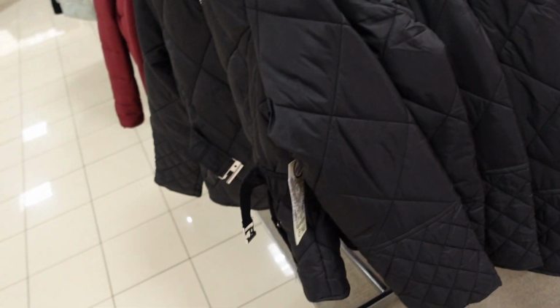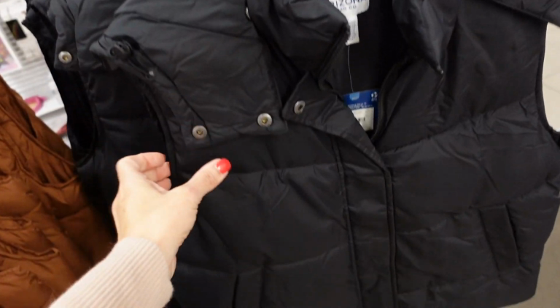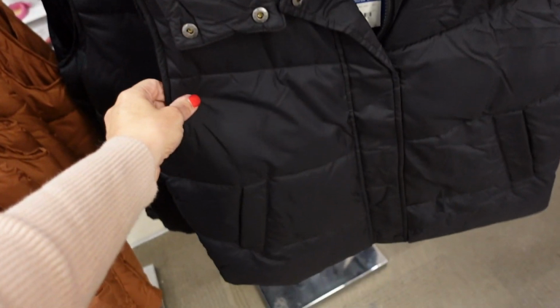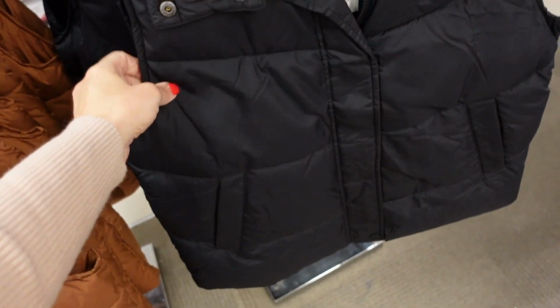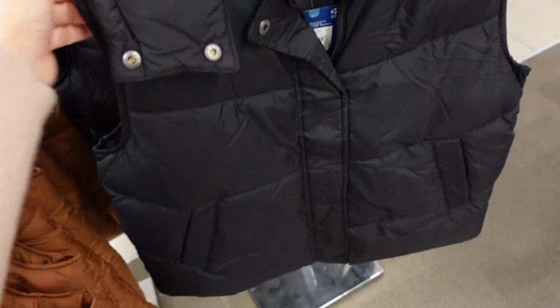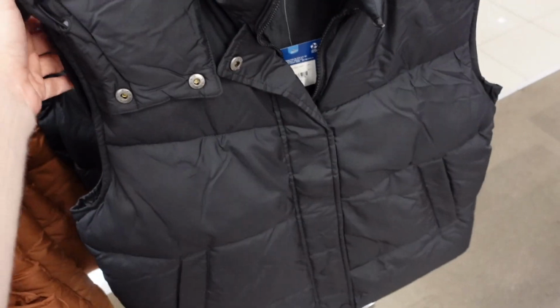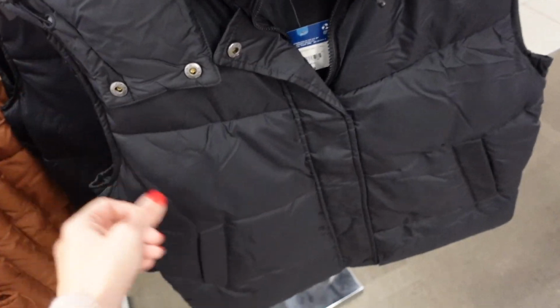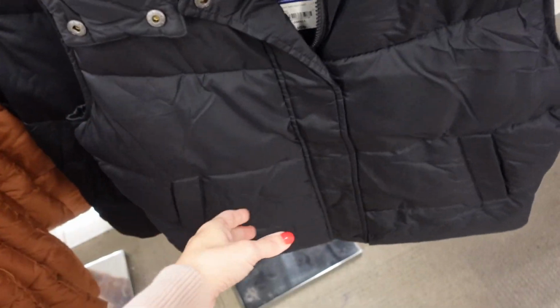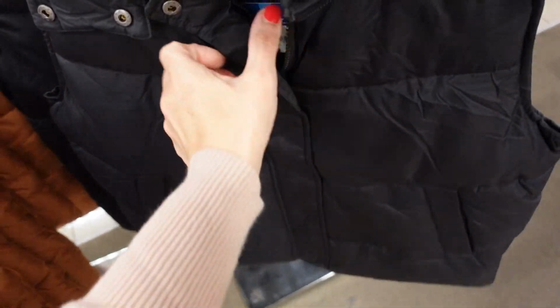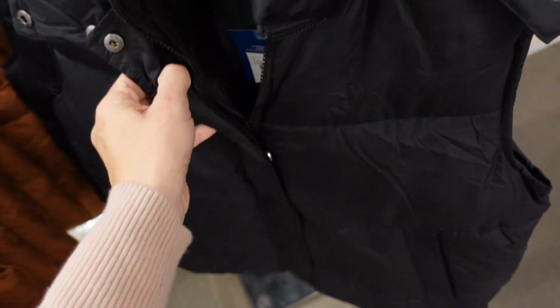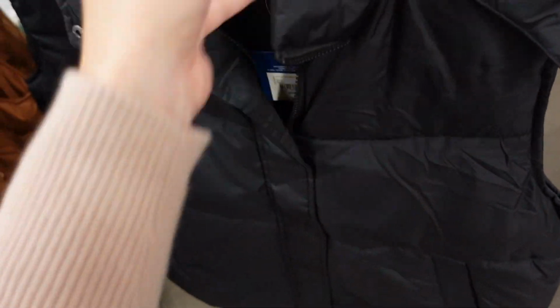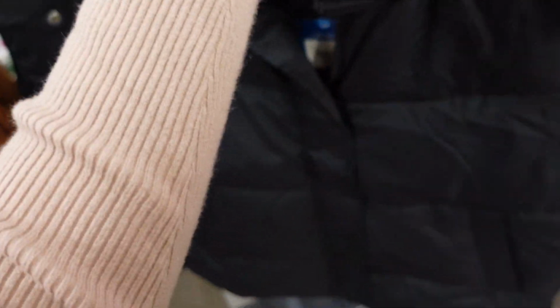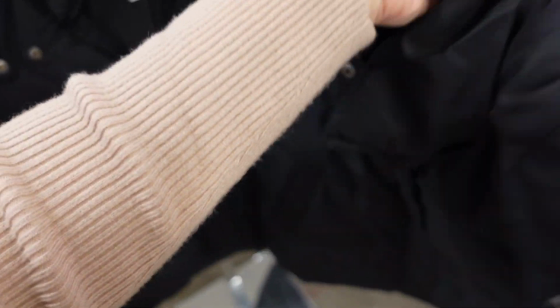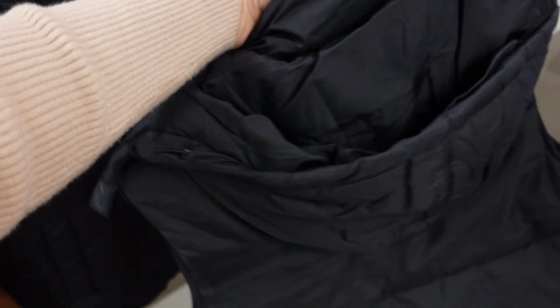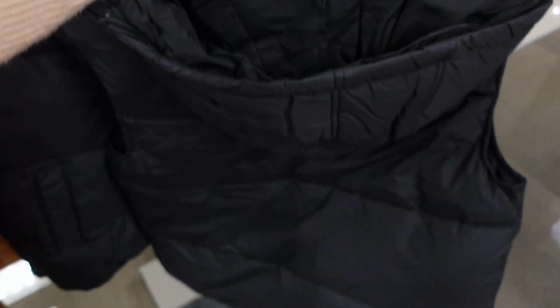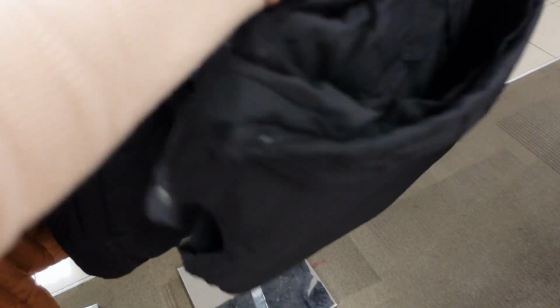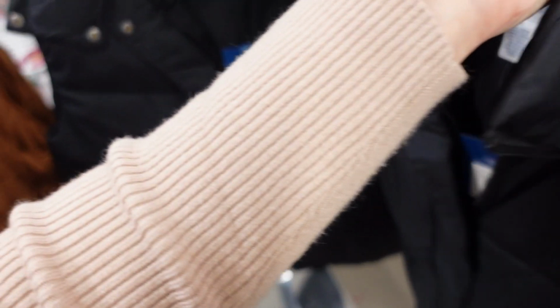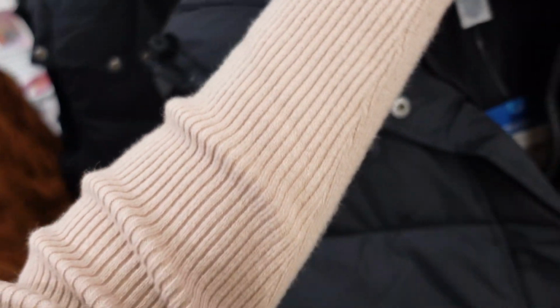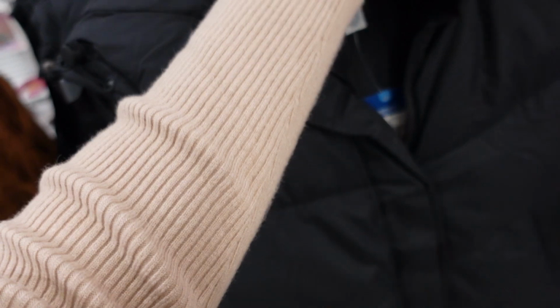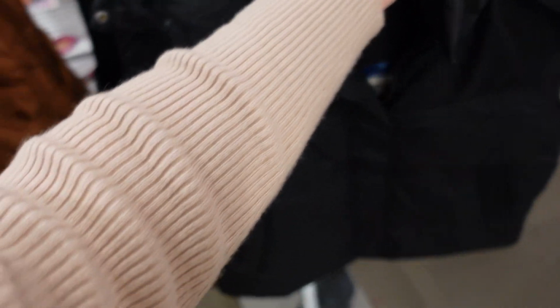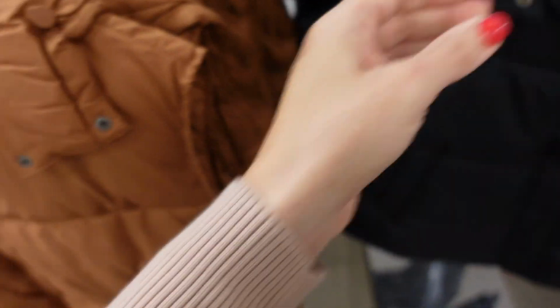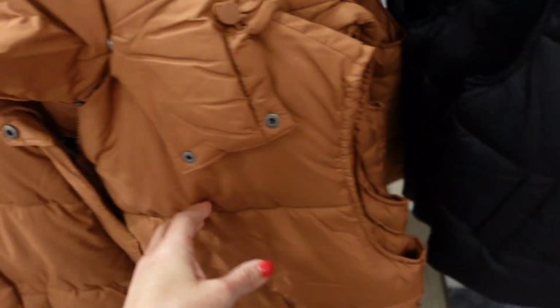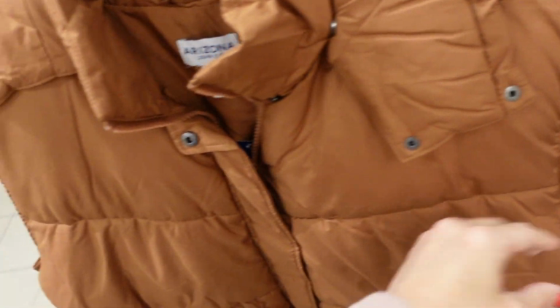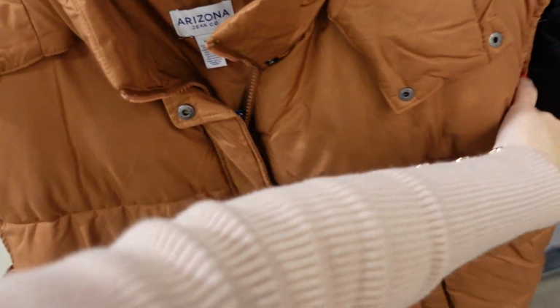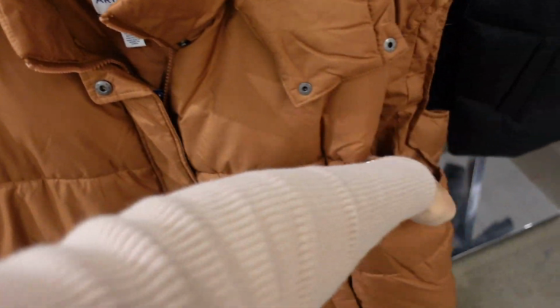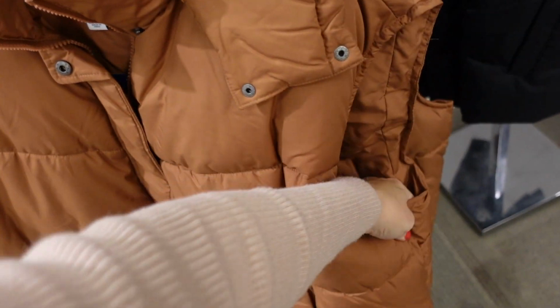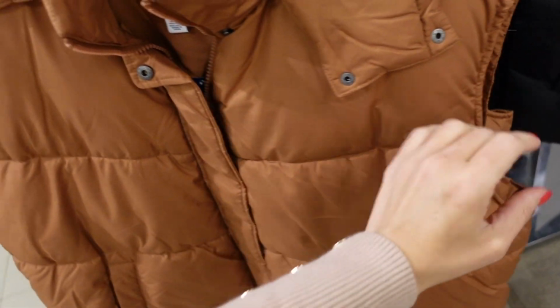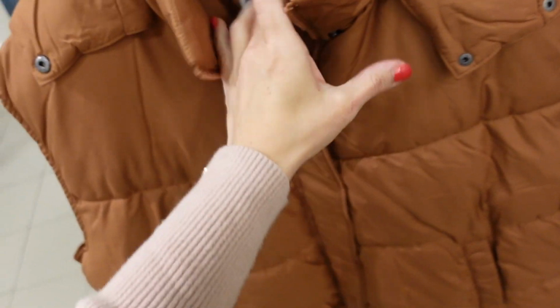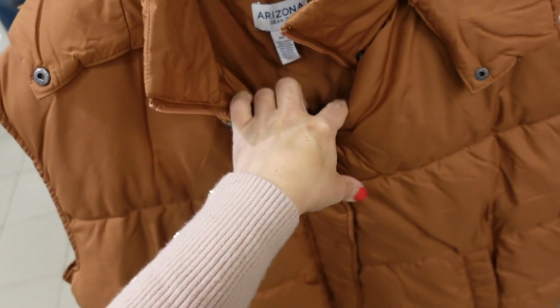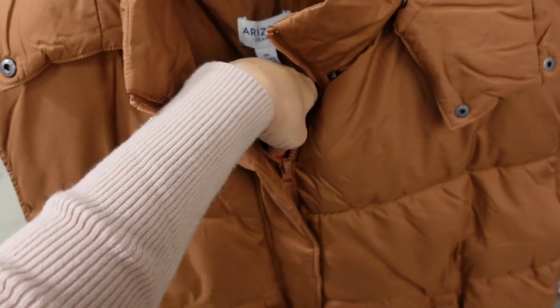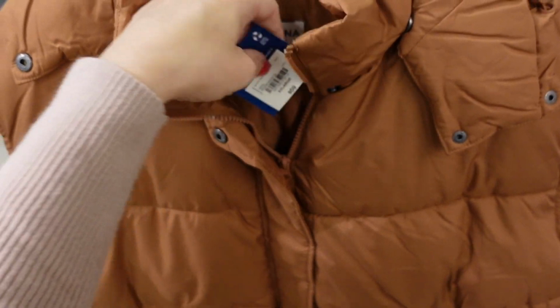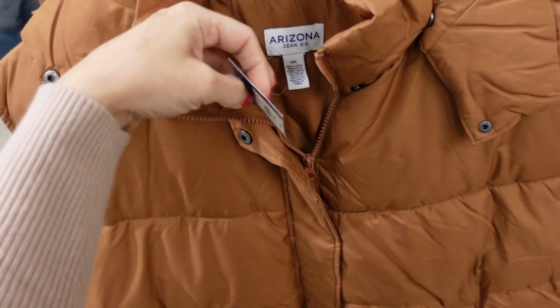Arizona vests with a hood, side pocket, completely quilted. Comes in black and brown. Also 30% off, regularly $59.